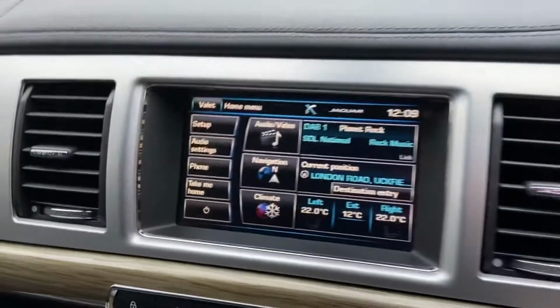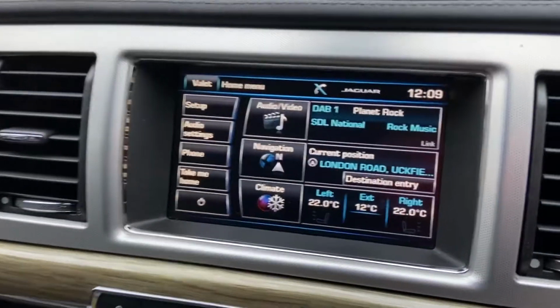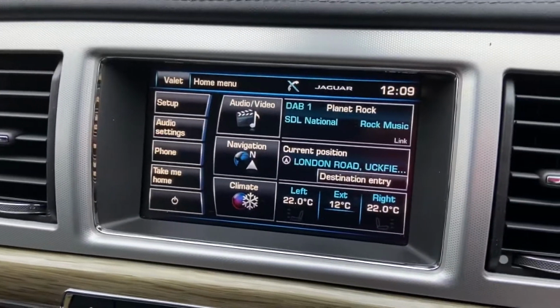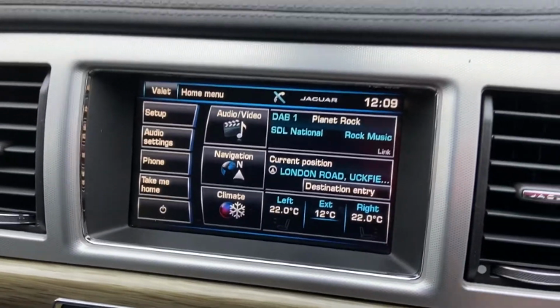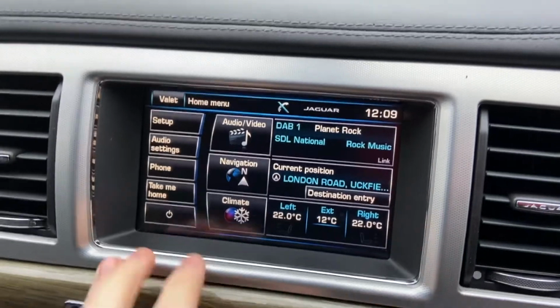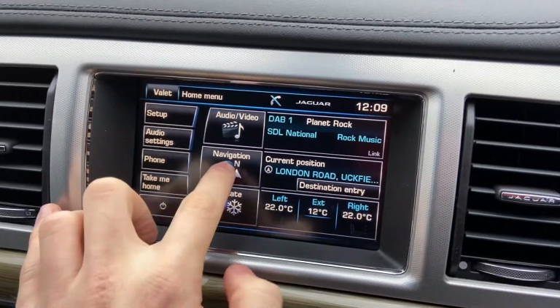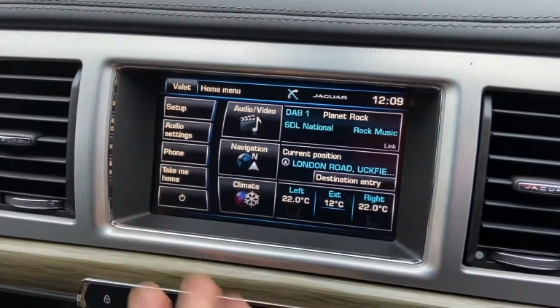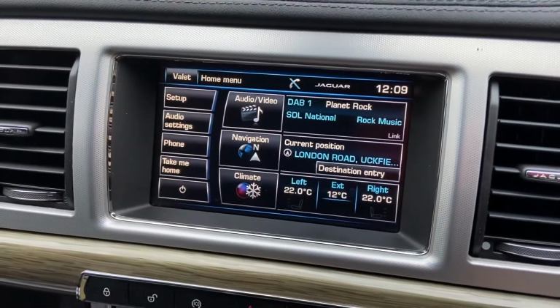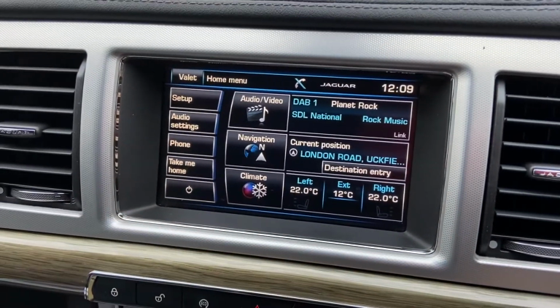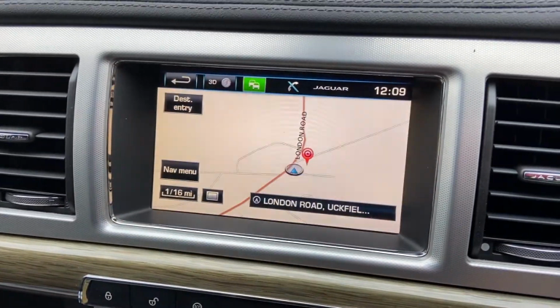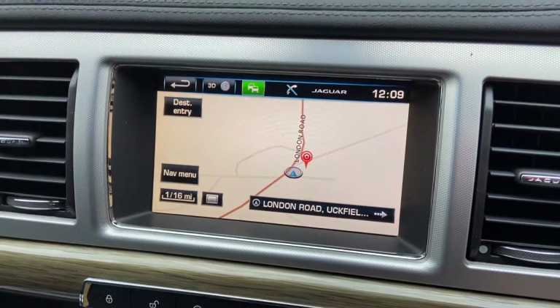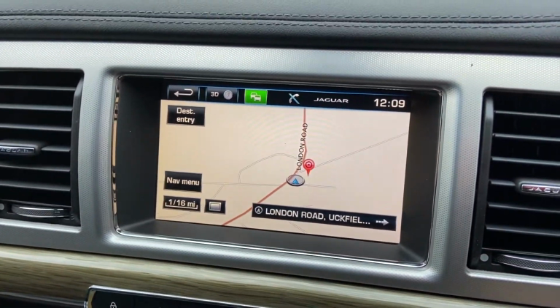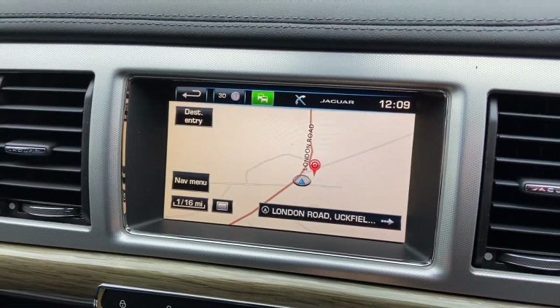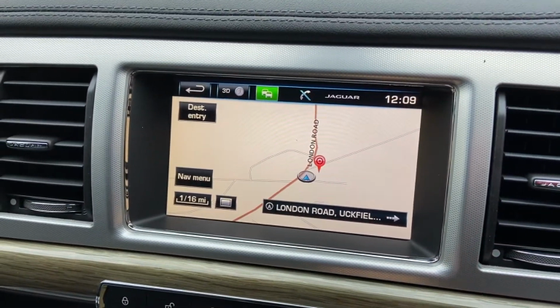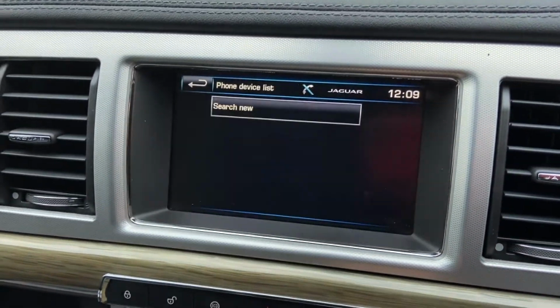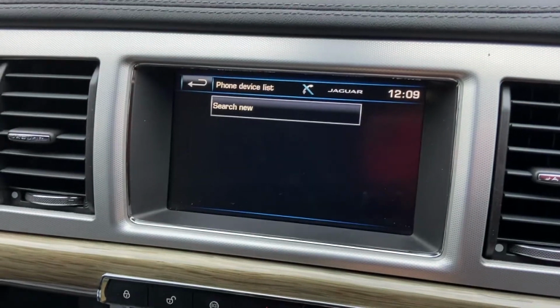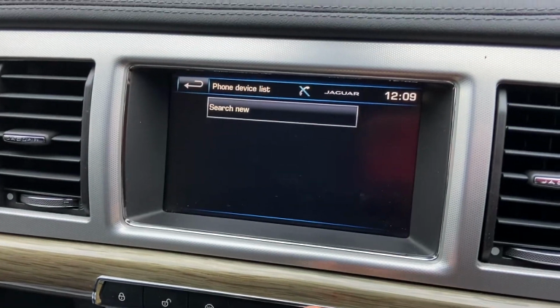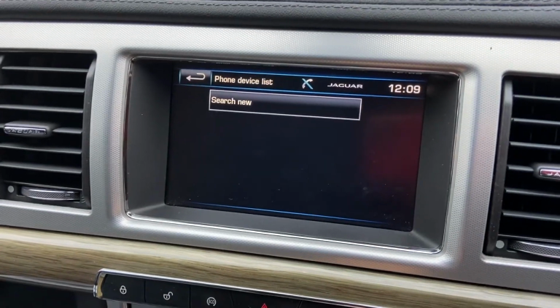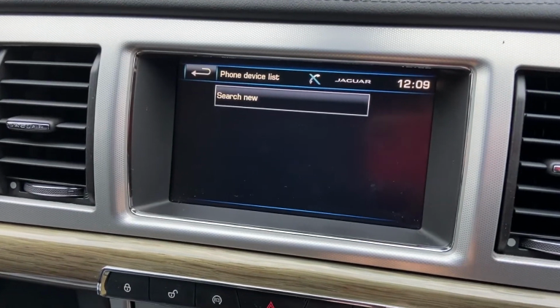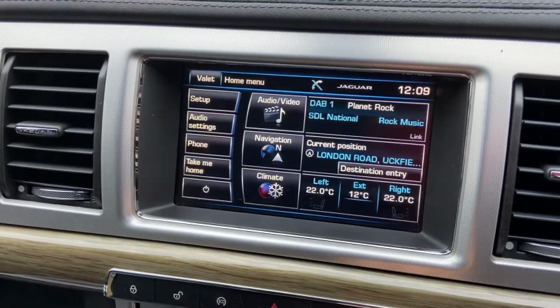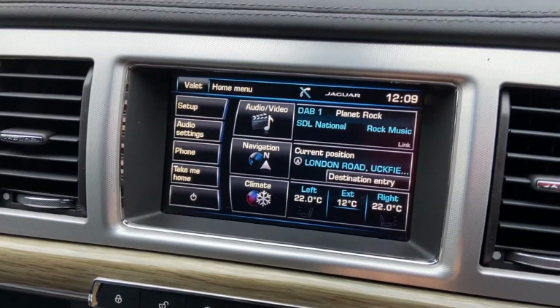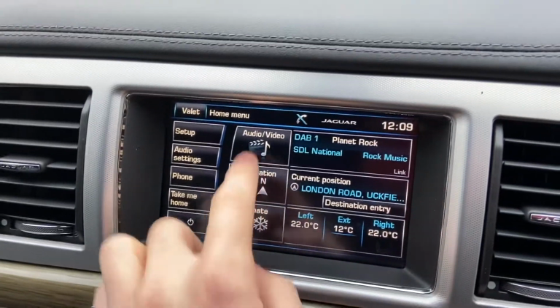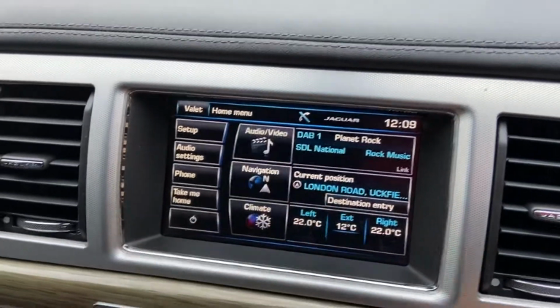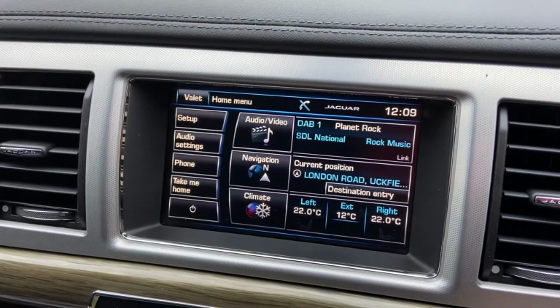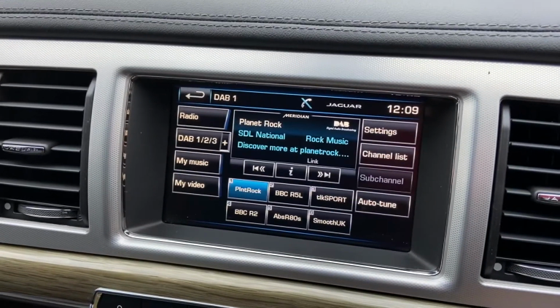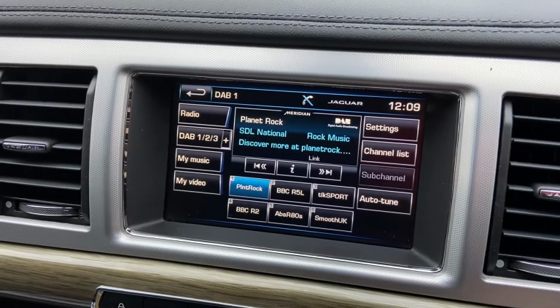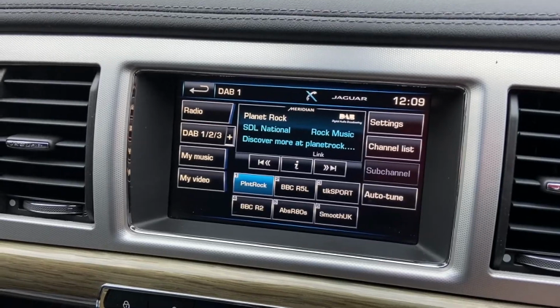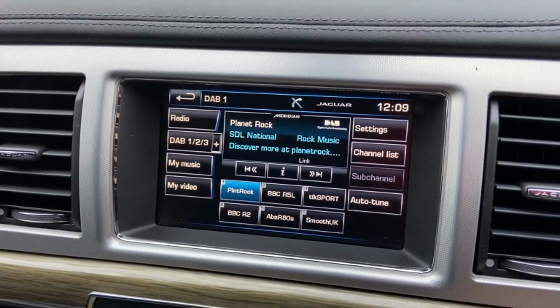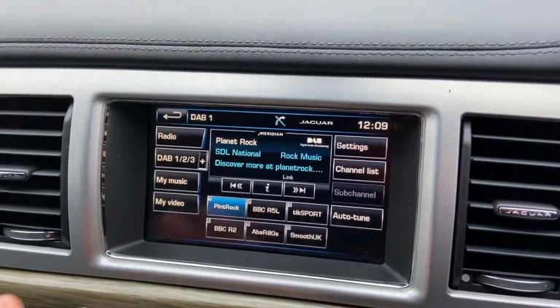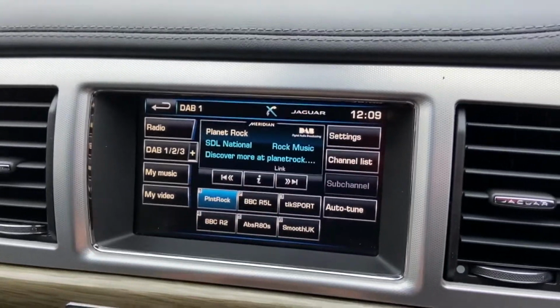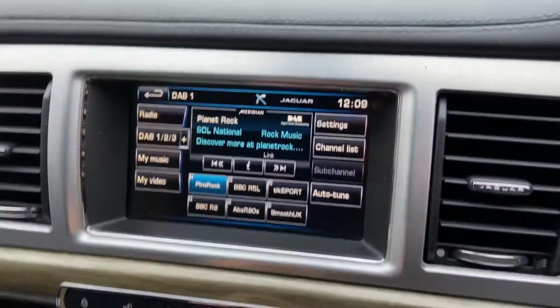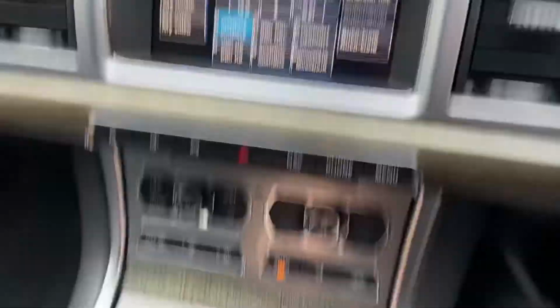Here you've got your entertainment screen — this is all touch screen. You've got your satellite navigation system and Bluetooth connectivity for the phone. And then you've got your DAB radio, plus Bluetooth audio as well.